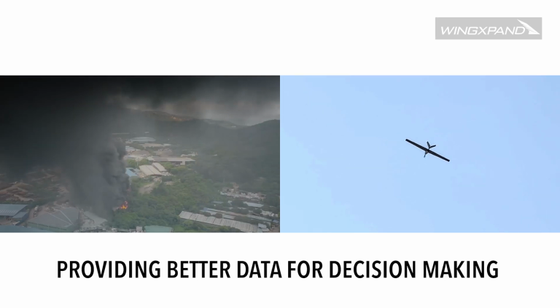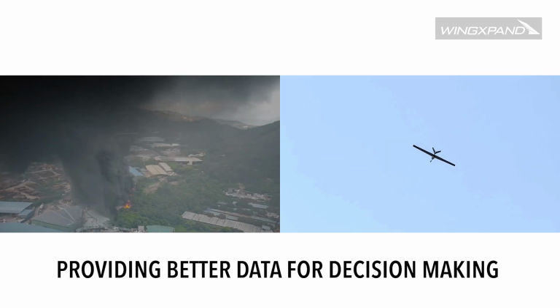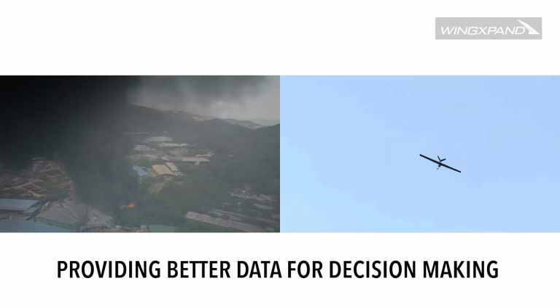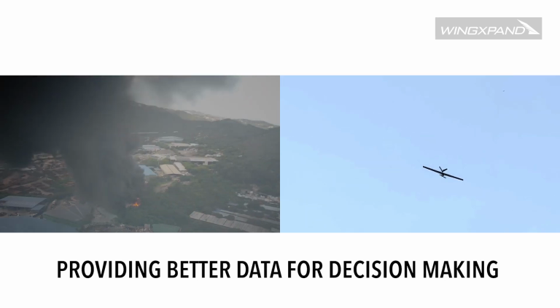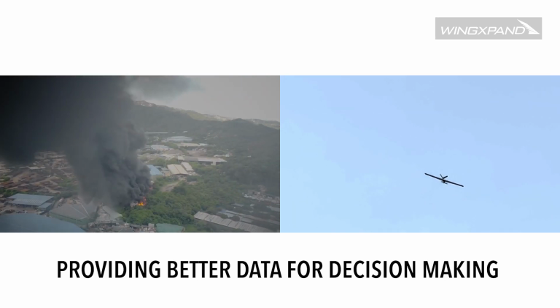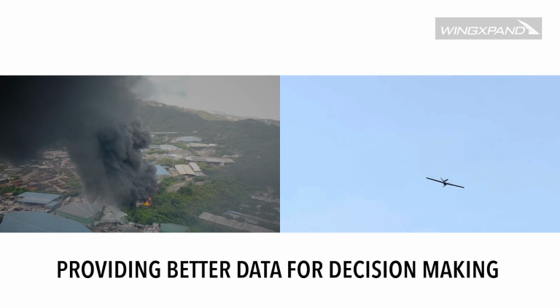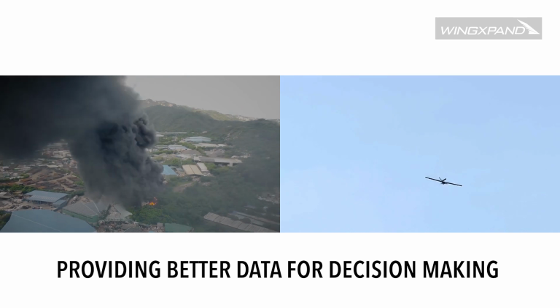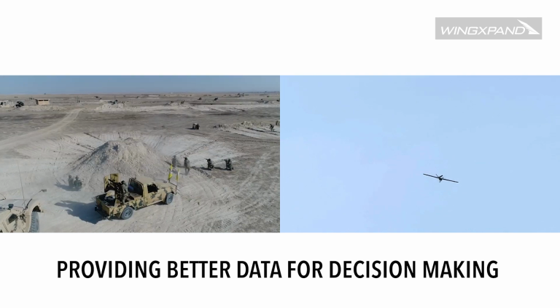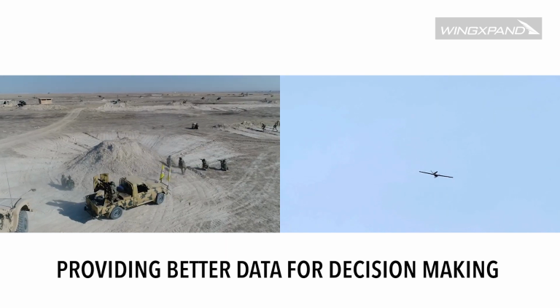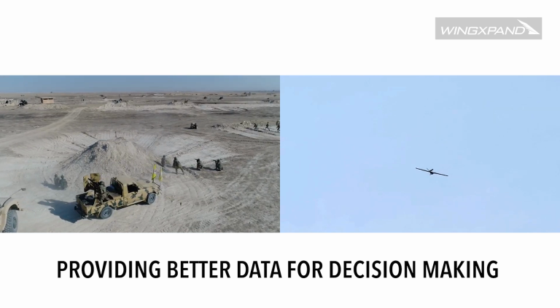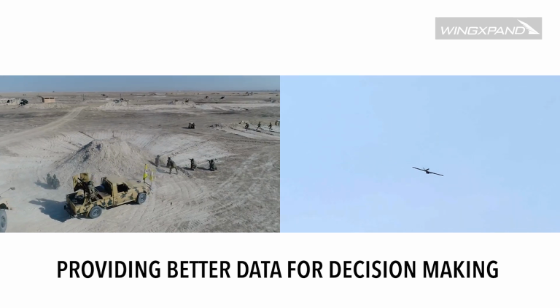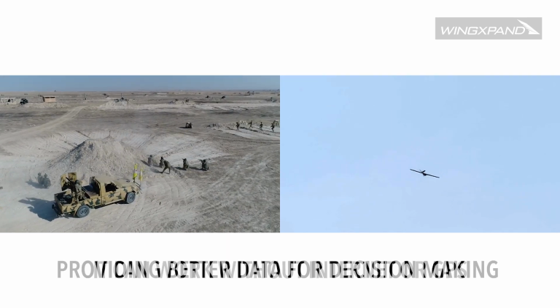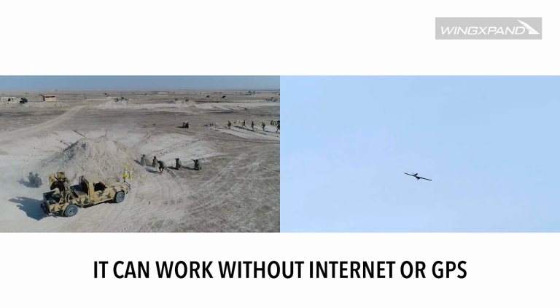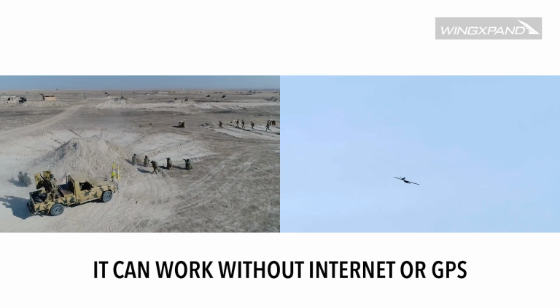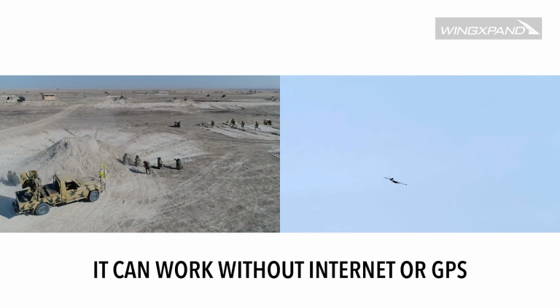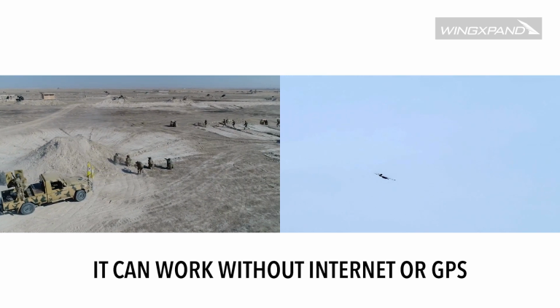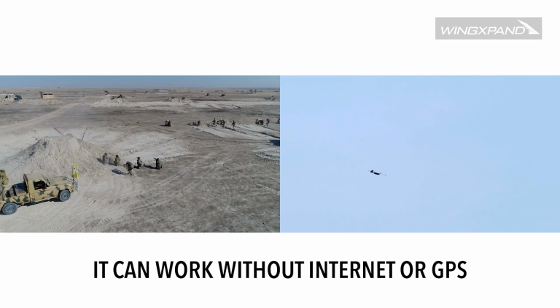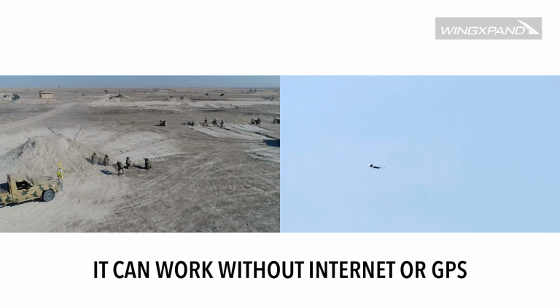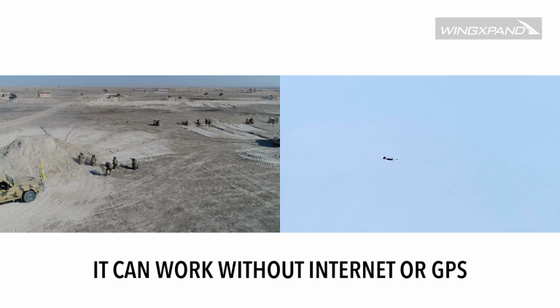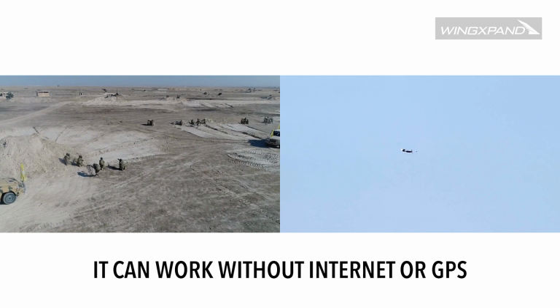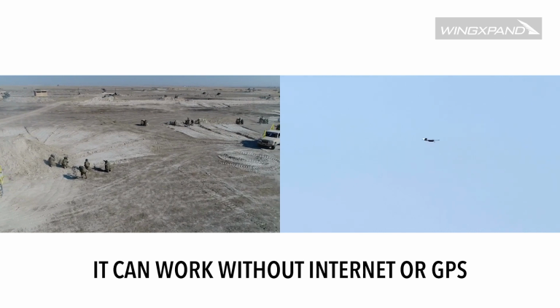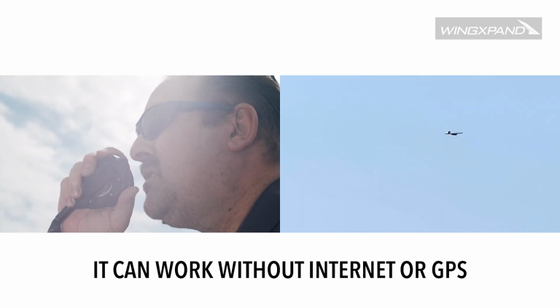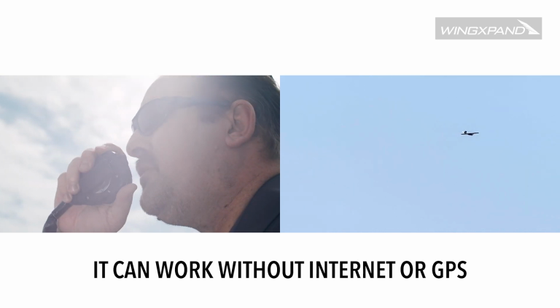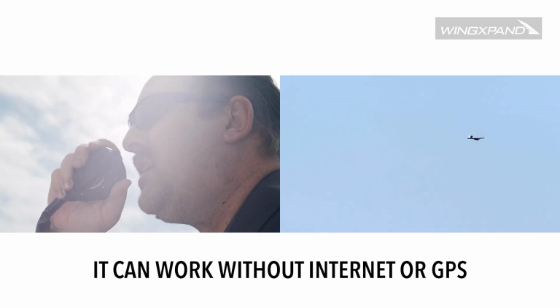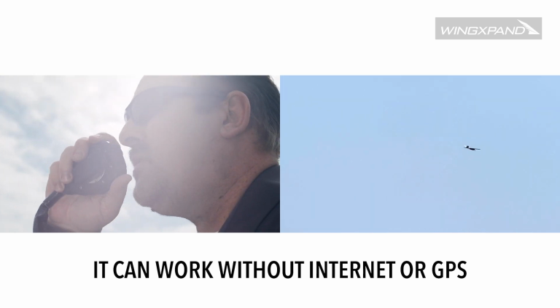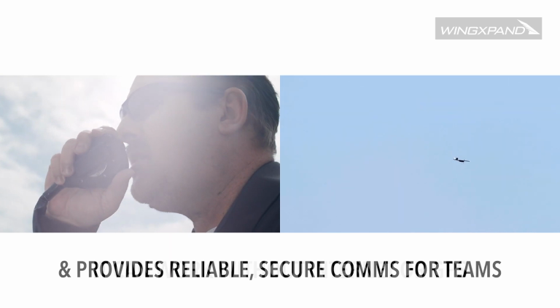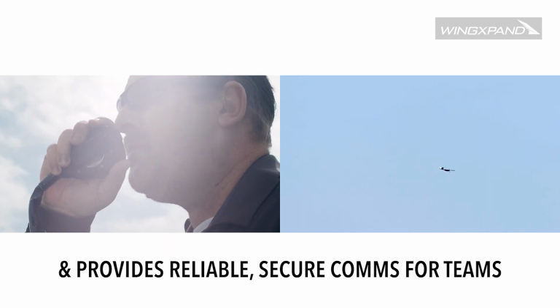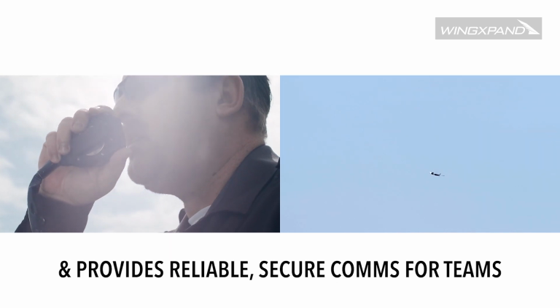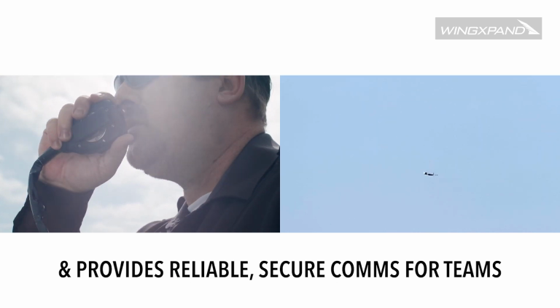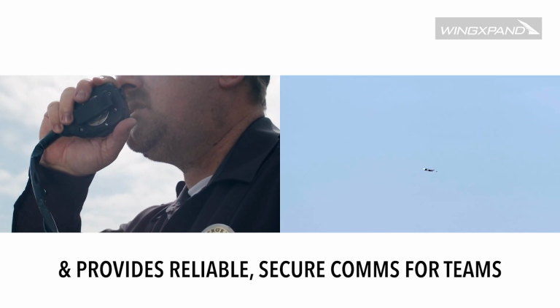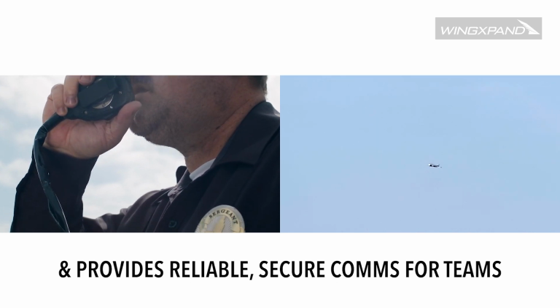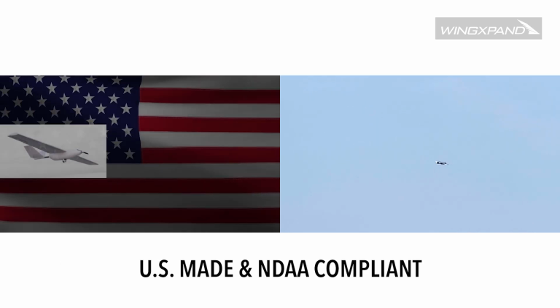Providing better real time data for decision making, Wingspan can work in remote areas without internet or GPS, and even provides reliable, secure communications for teams on the ground.